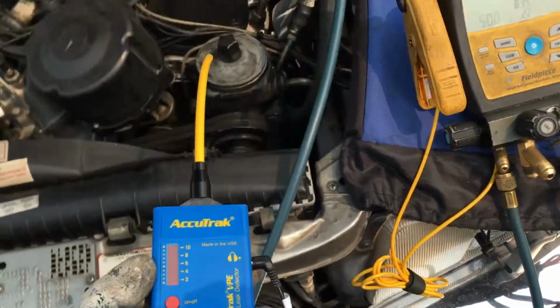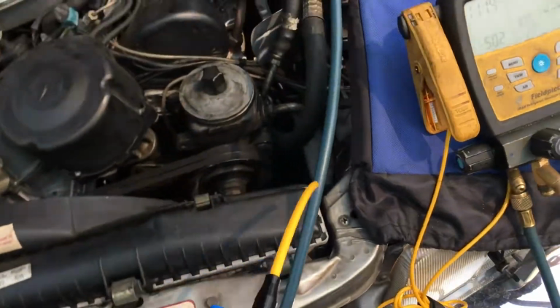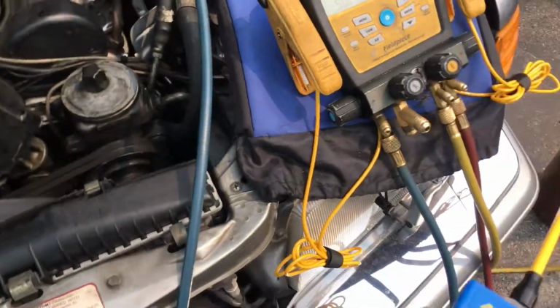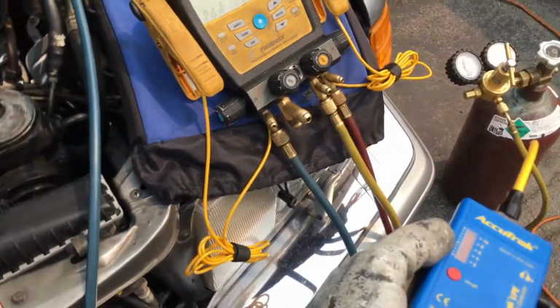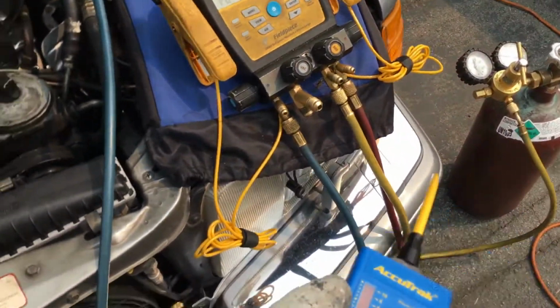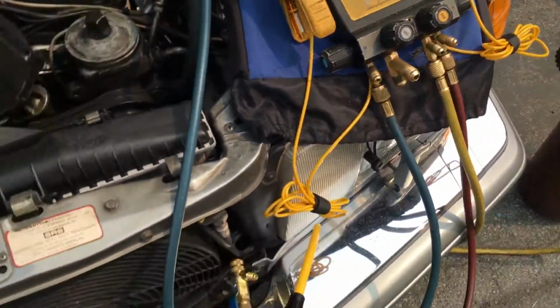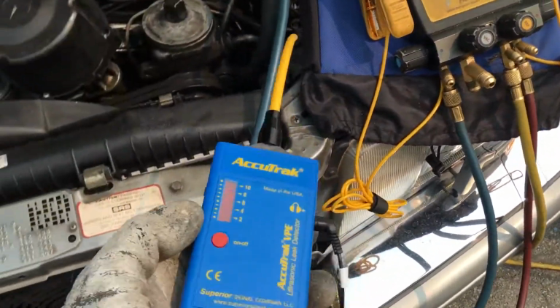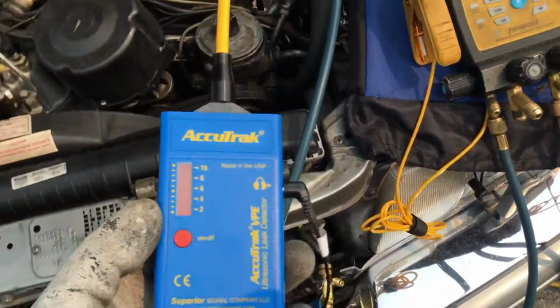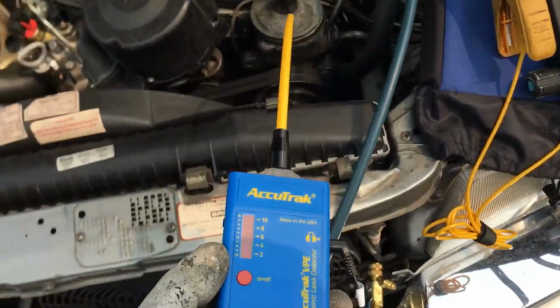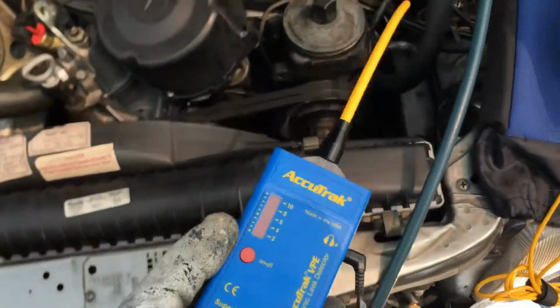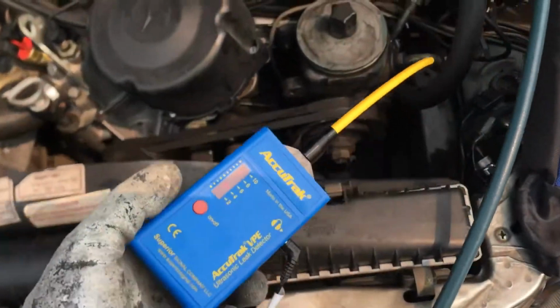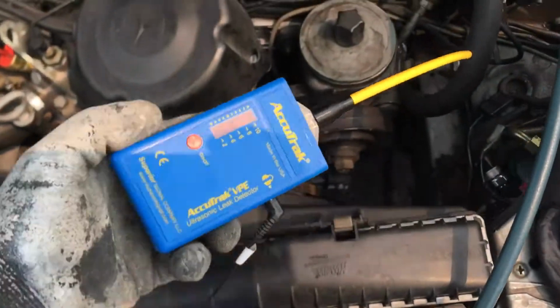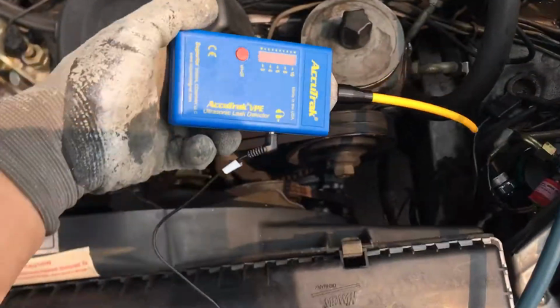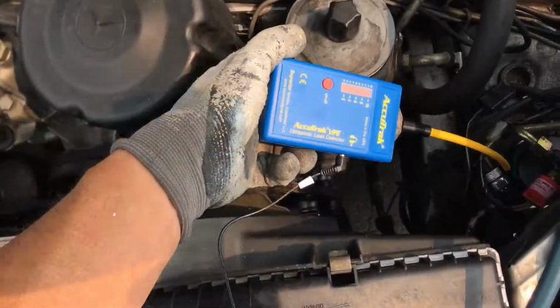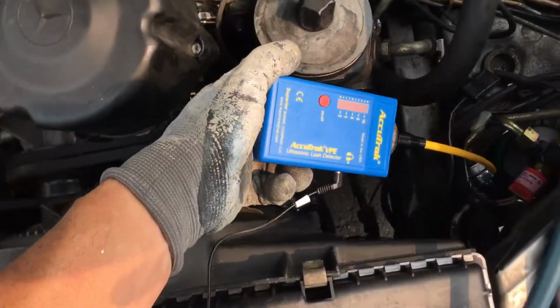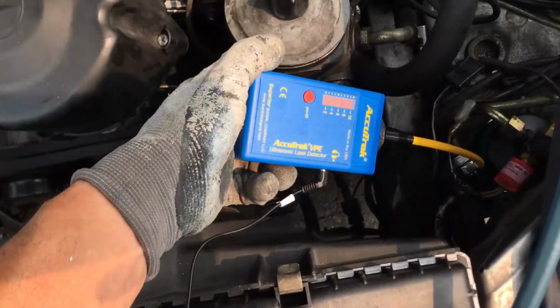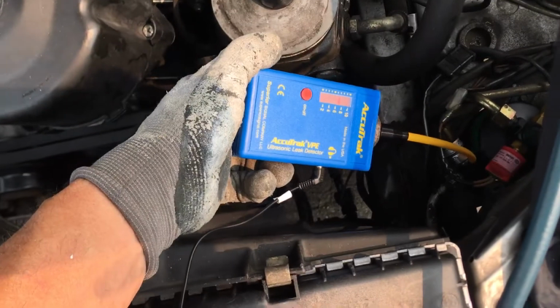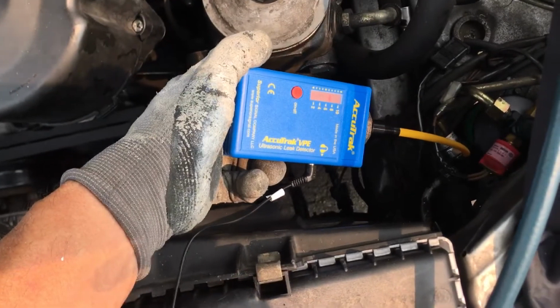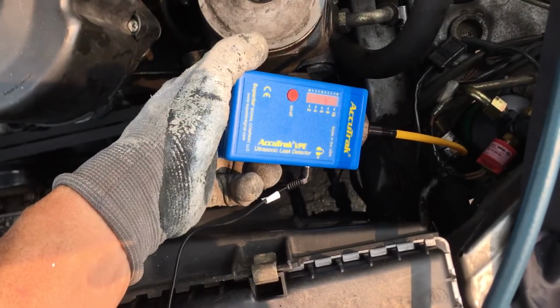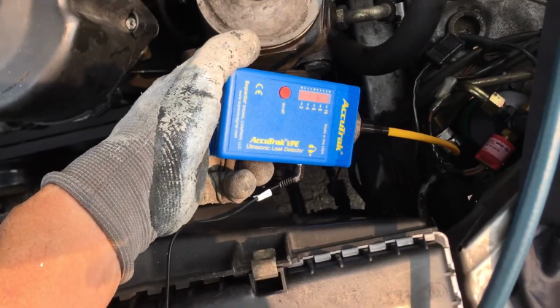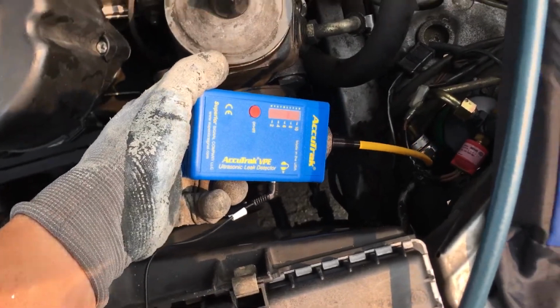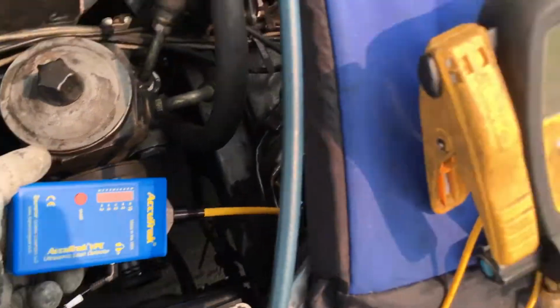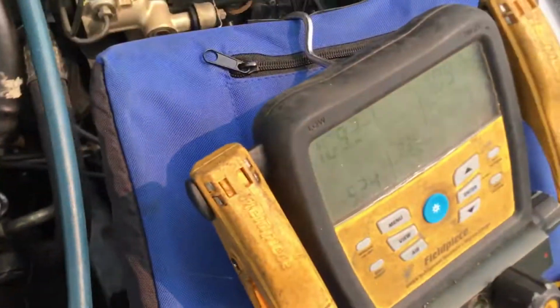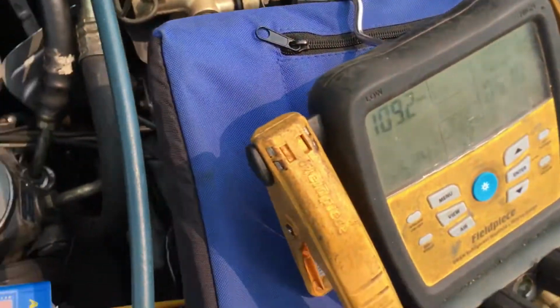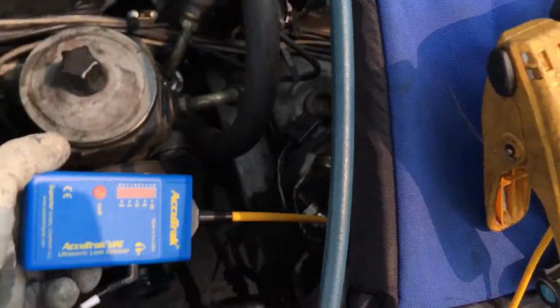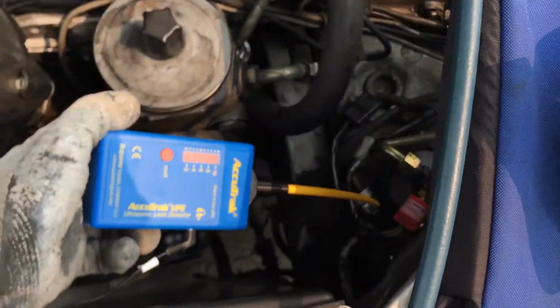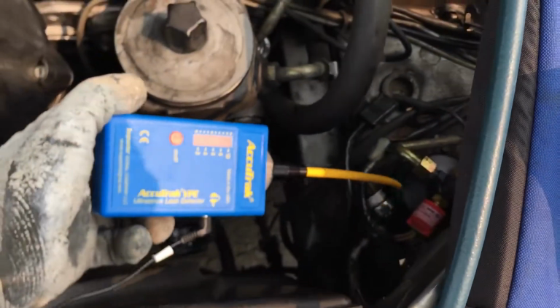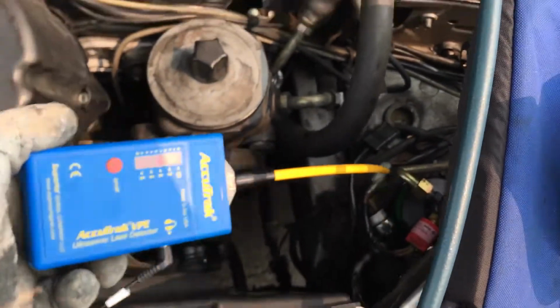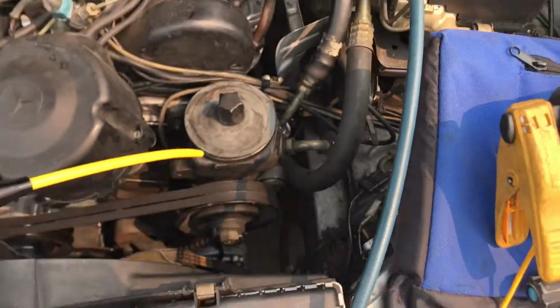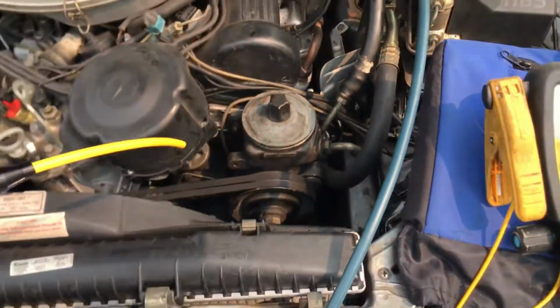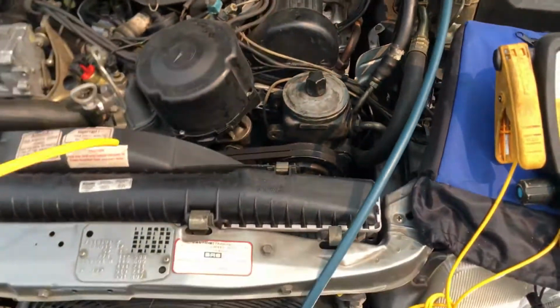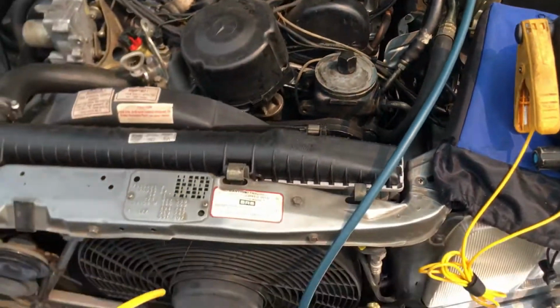Since this is not using refrigerant, you use an ultrasonic leak detector so you don't waste refrigerant and you're not purging. Because this is a good-sized leak, I could hear it from here.